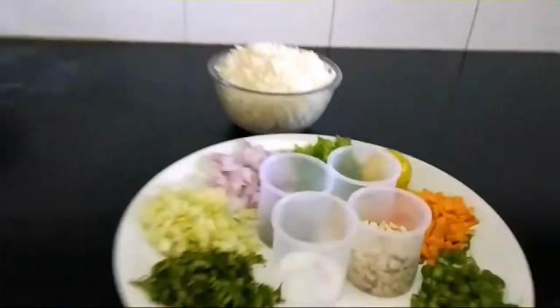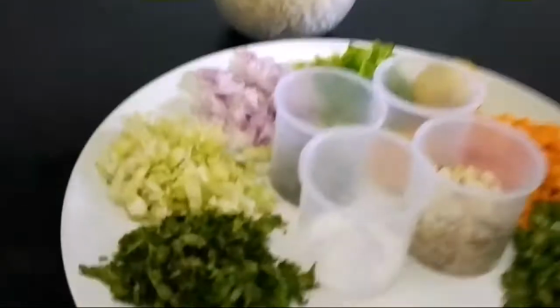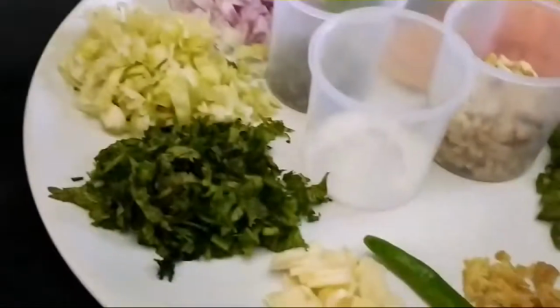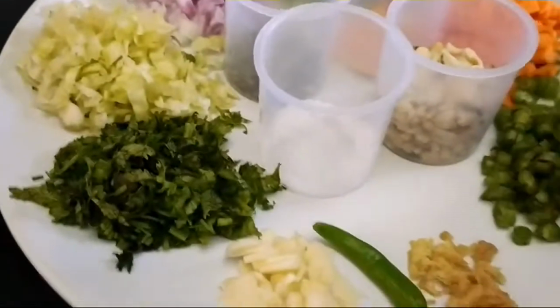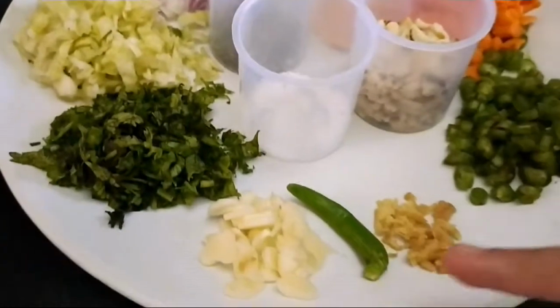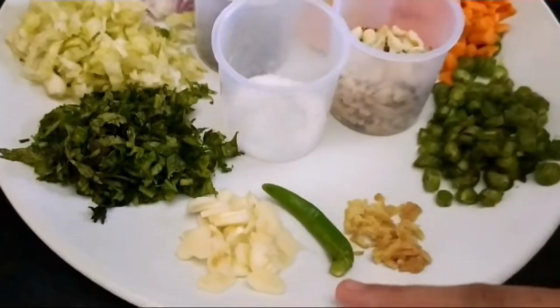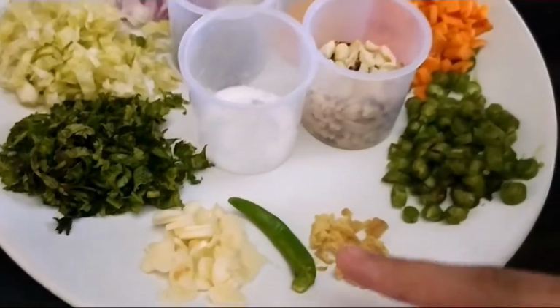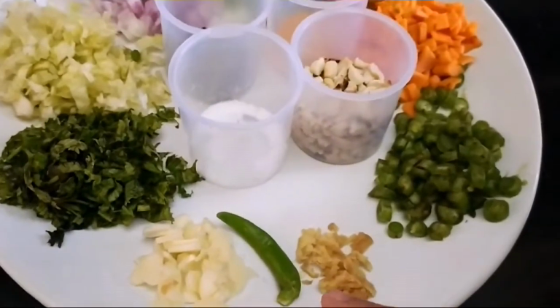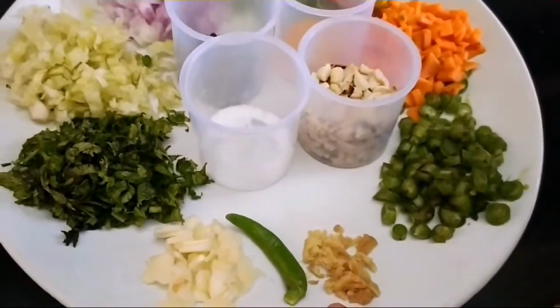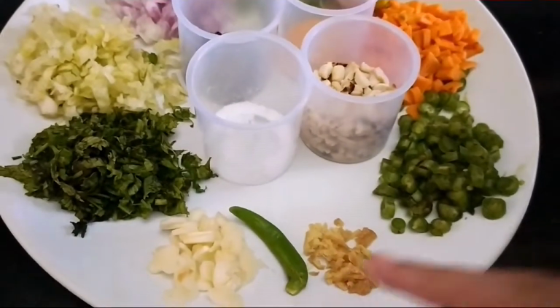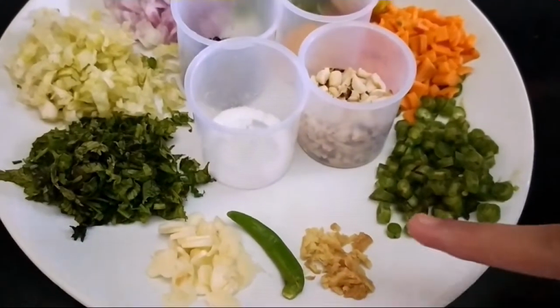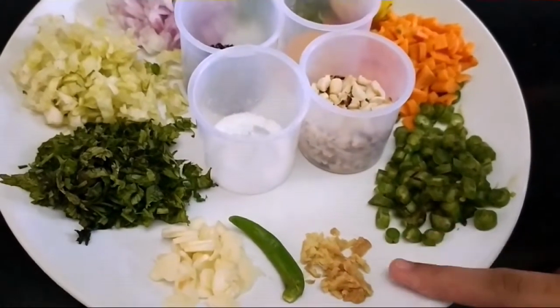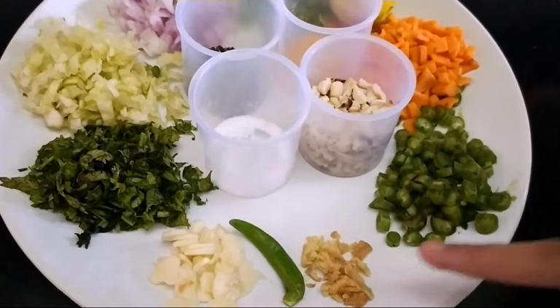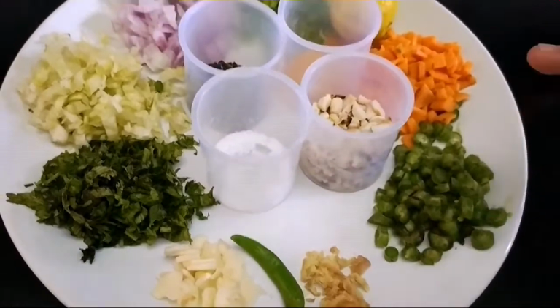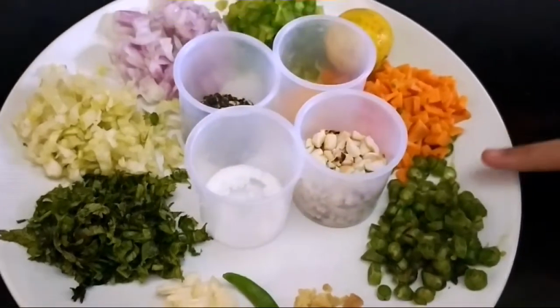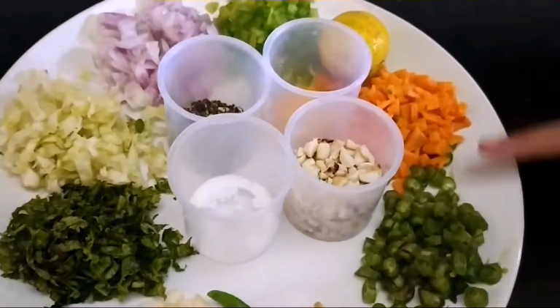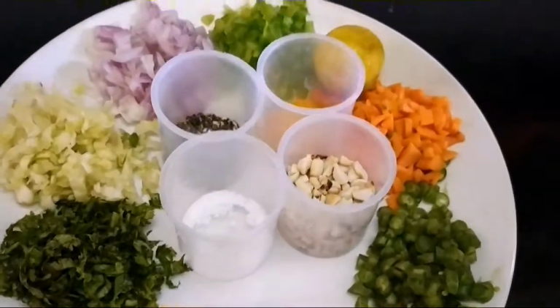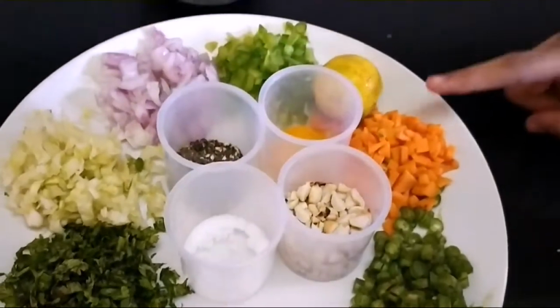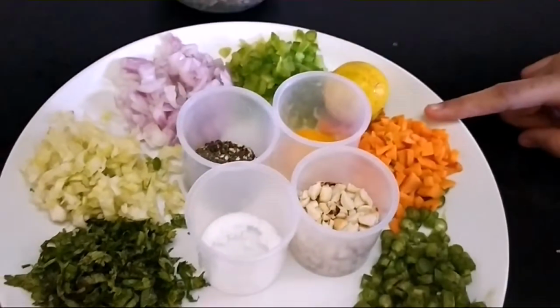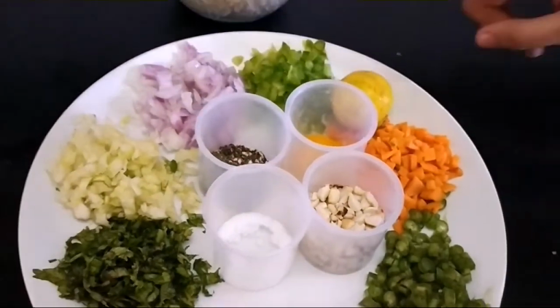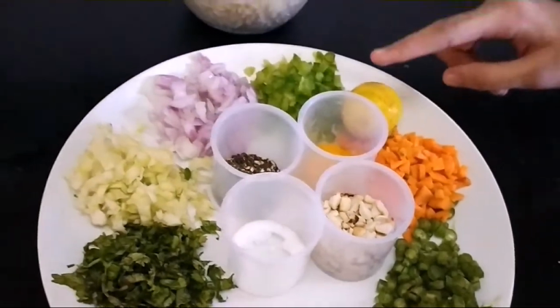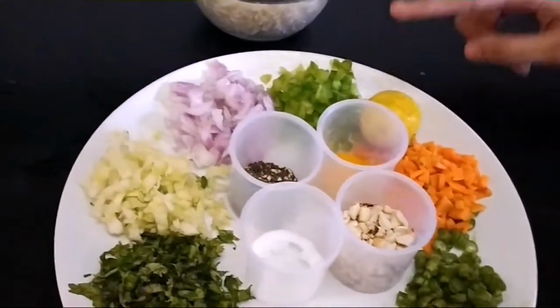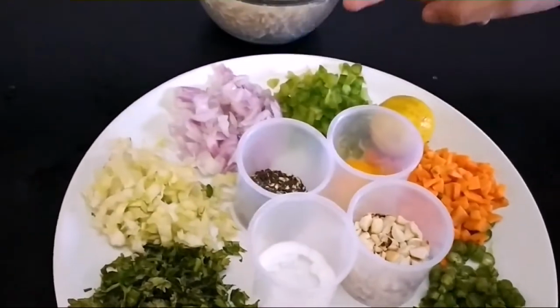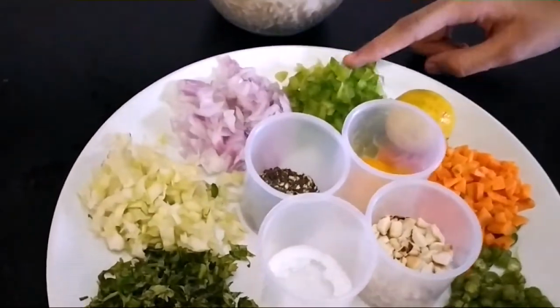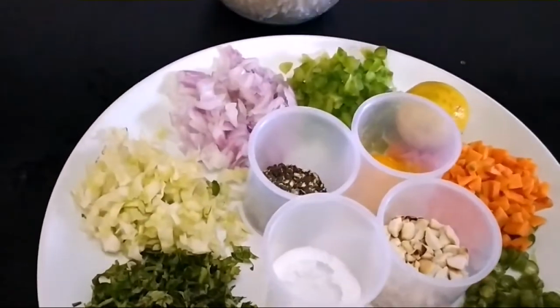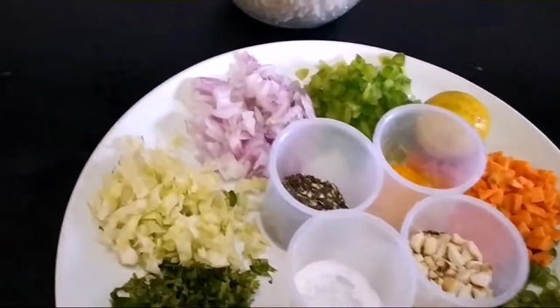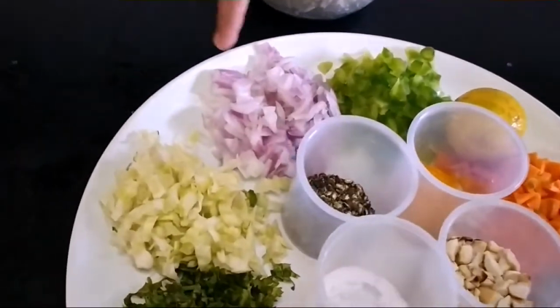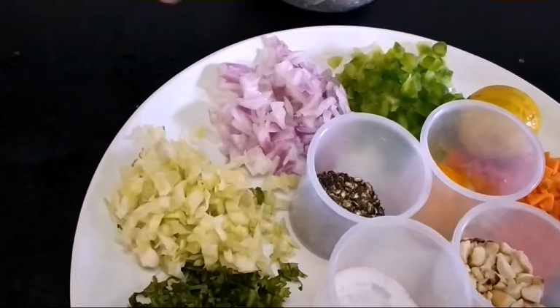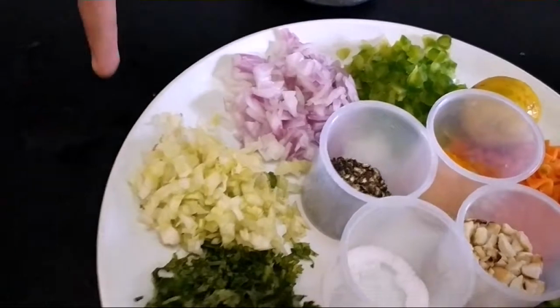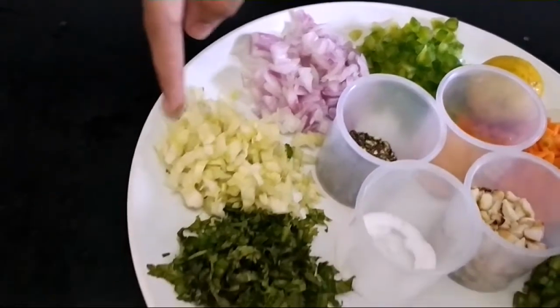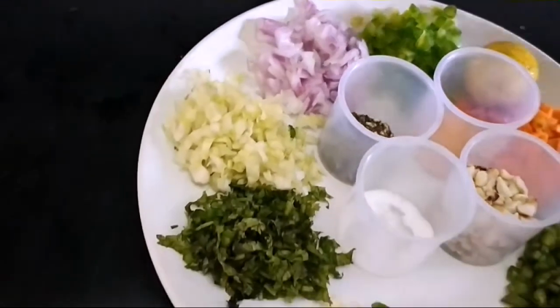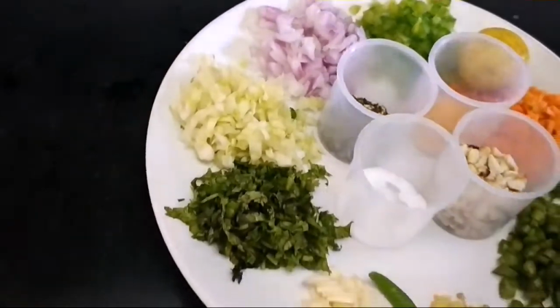We need chopped garlic, 1 green chili, chopped ginger, chopped beans, chopped carrot, 1 lemon, chopped capsicum, chopped onion, and chopped cabbage.